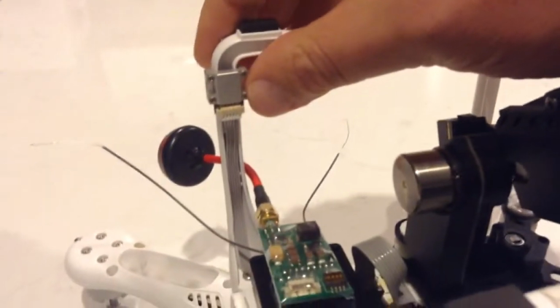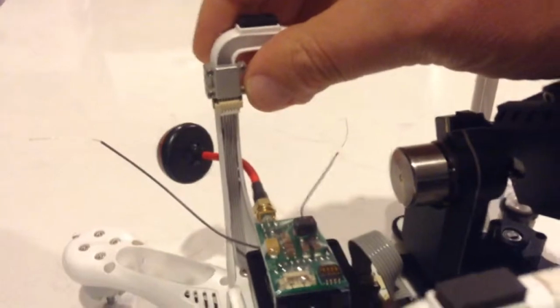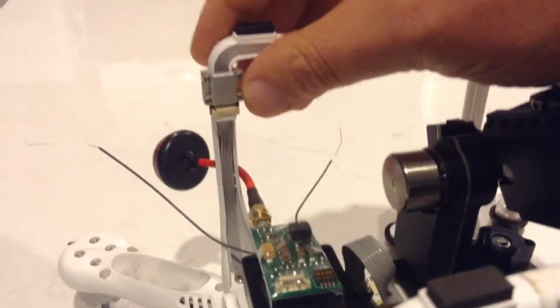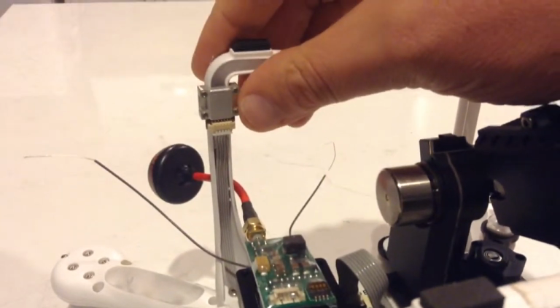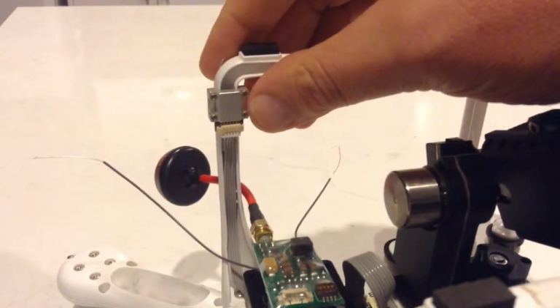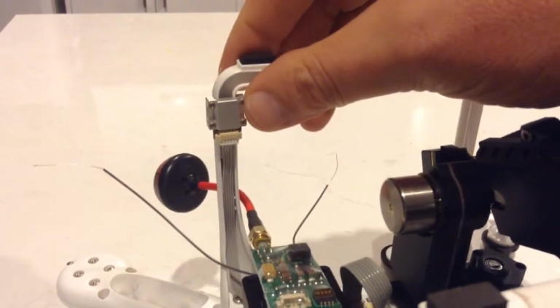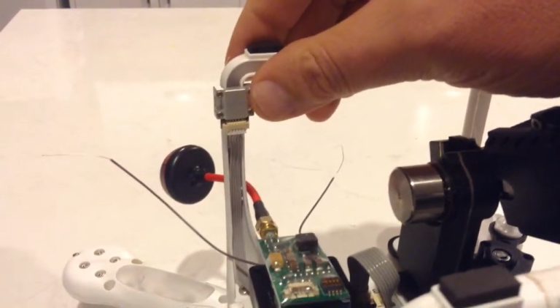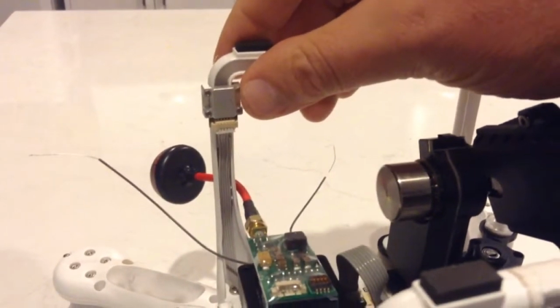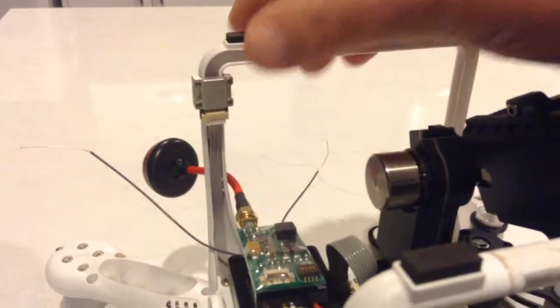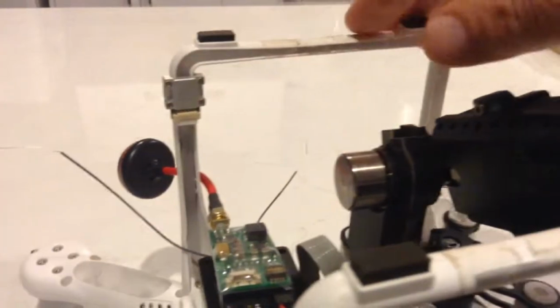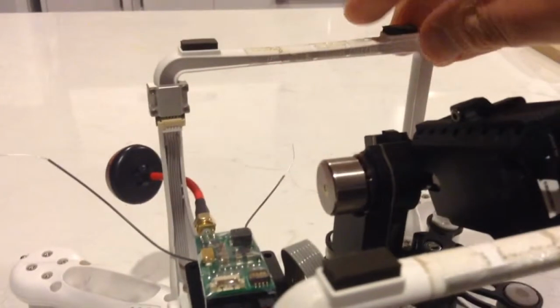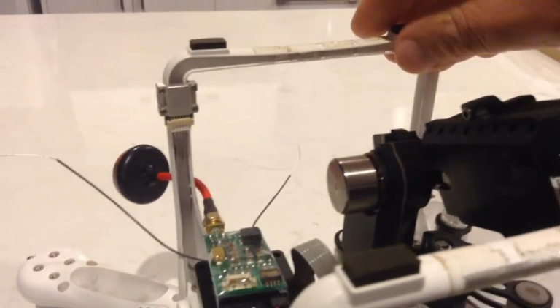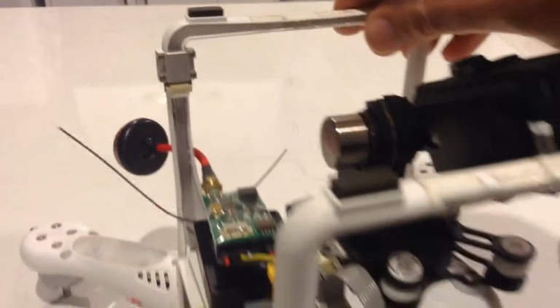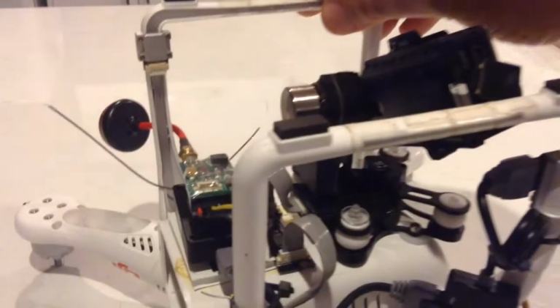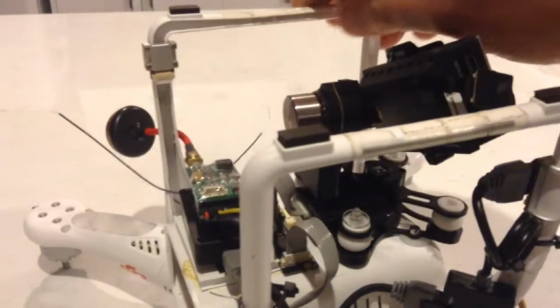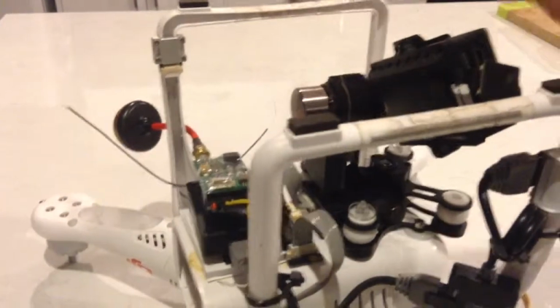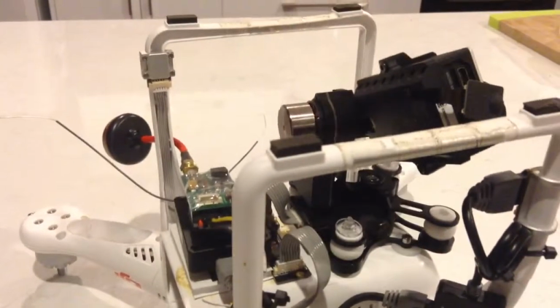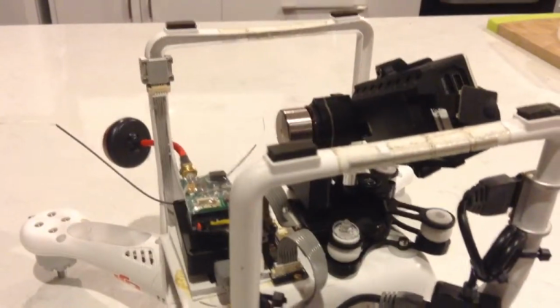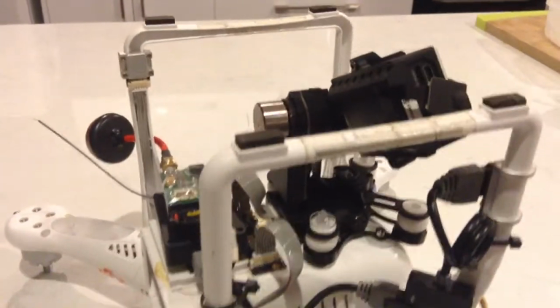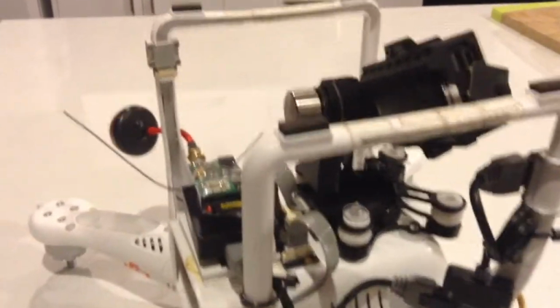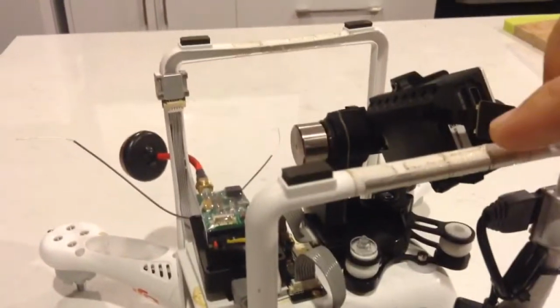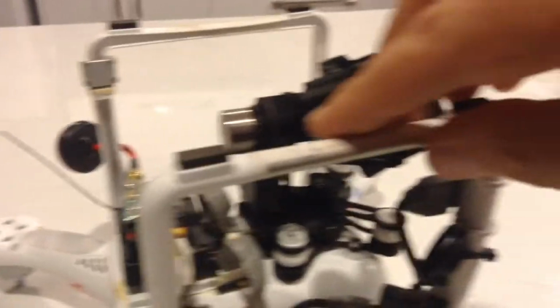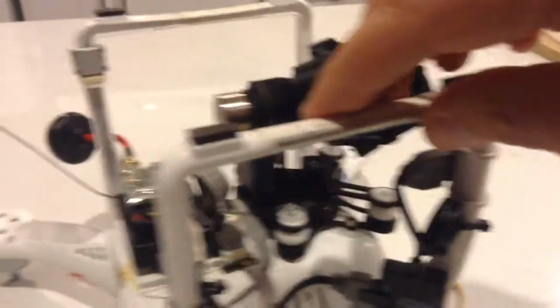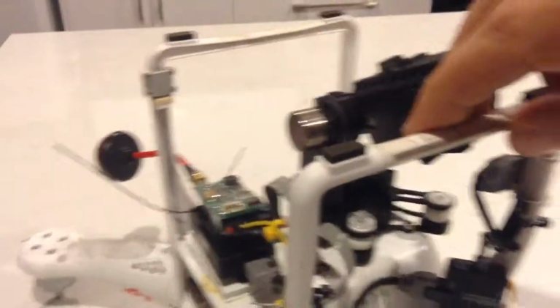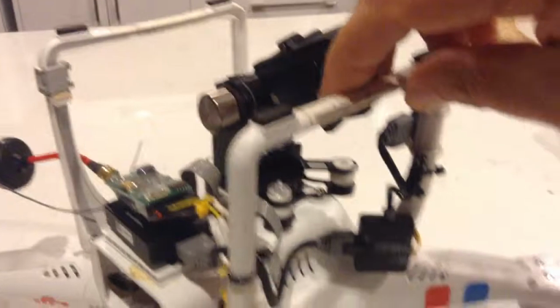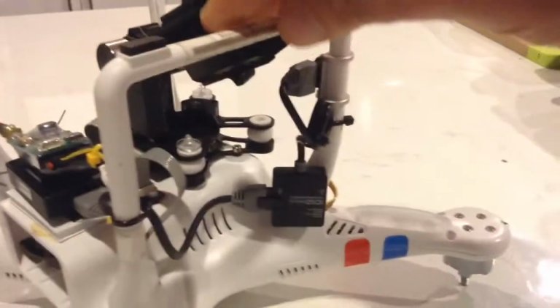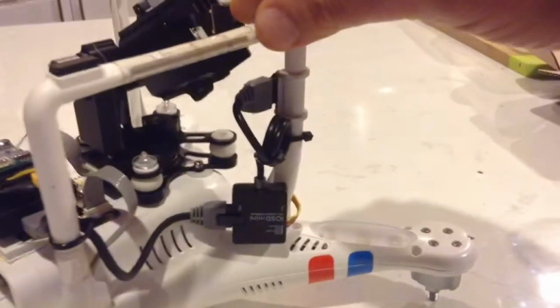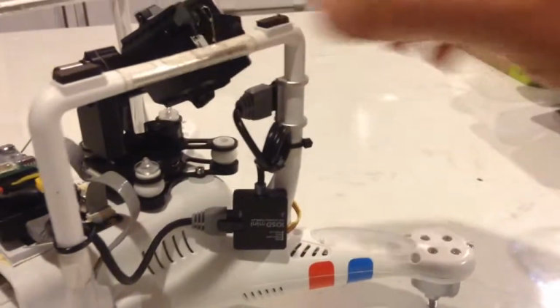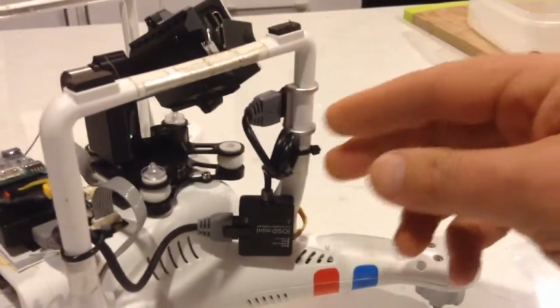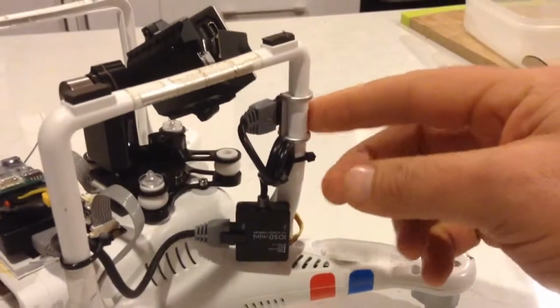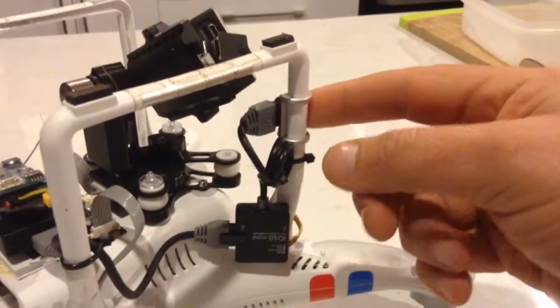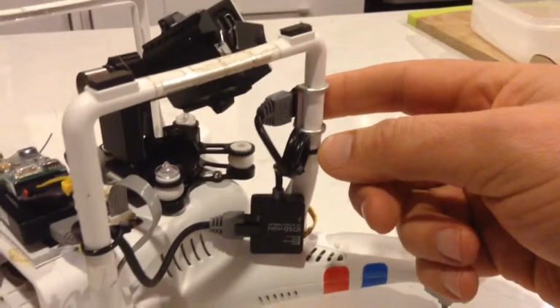You've got to be very careful with this that it doesn't get damaged, and that it is repositioned in very much the same position on the new leg. This also has the expansion port here.